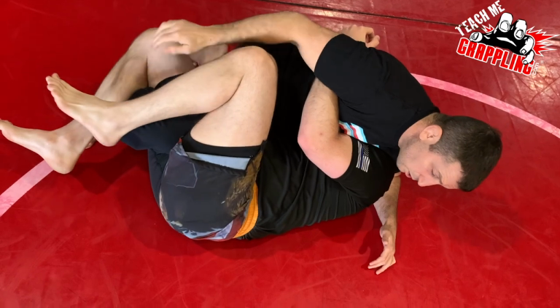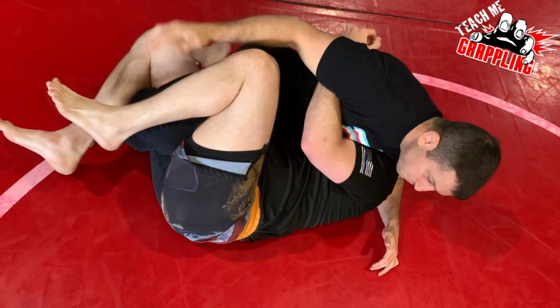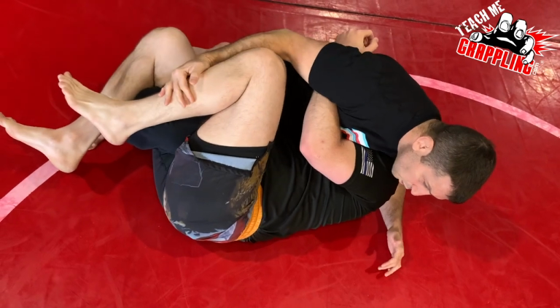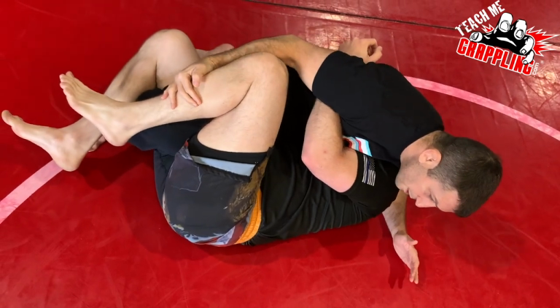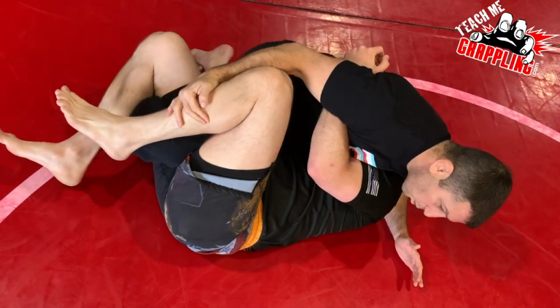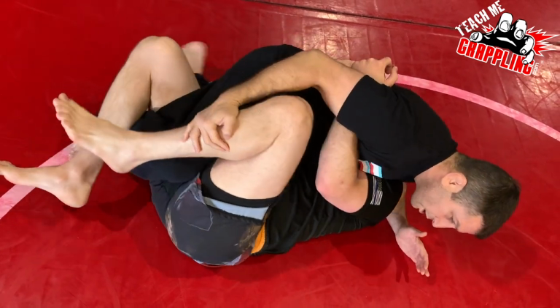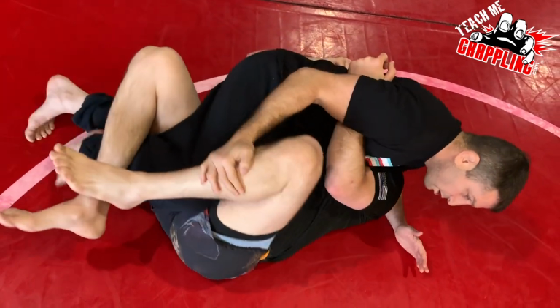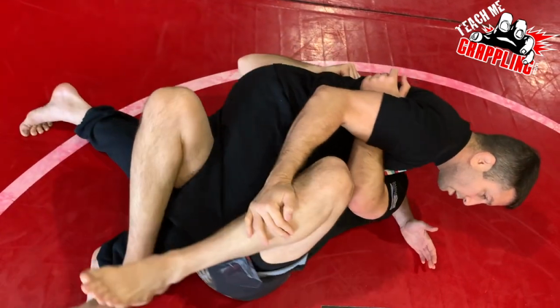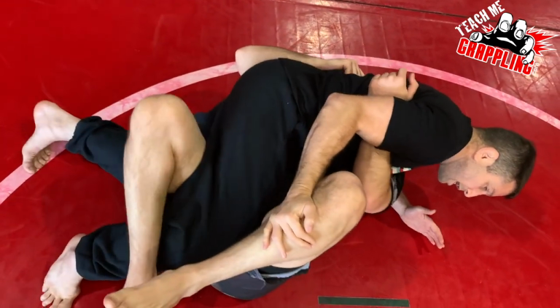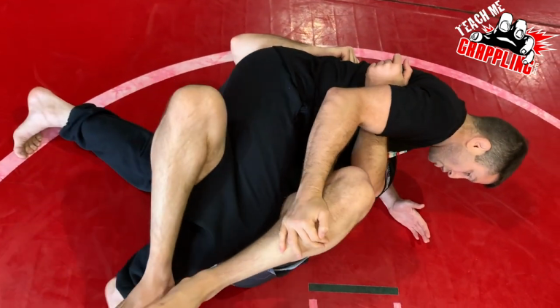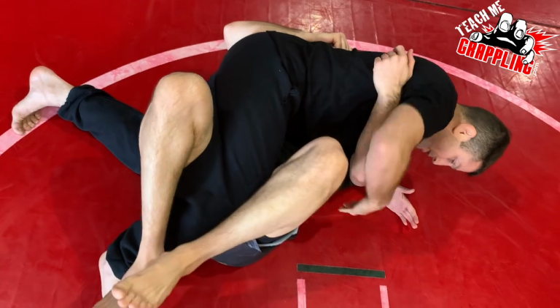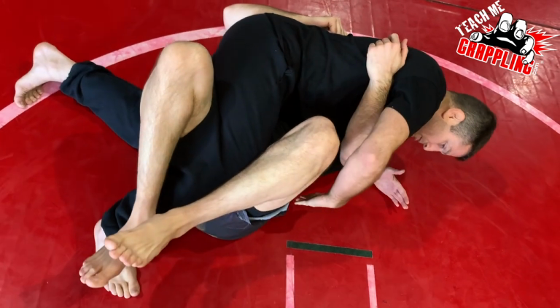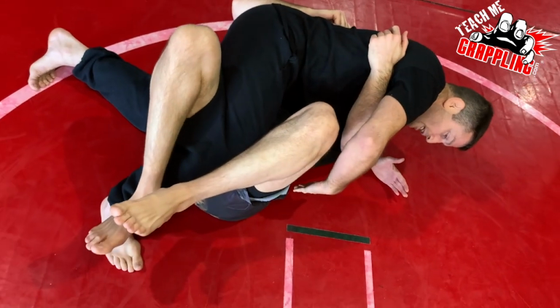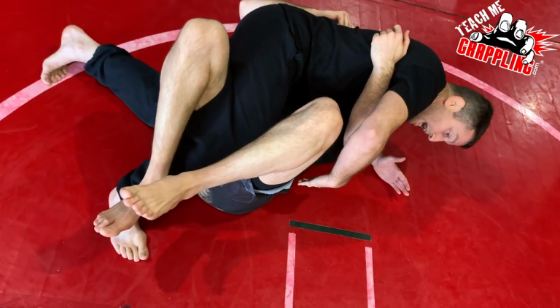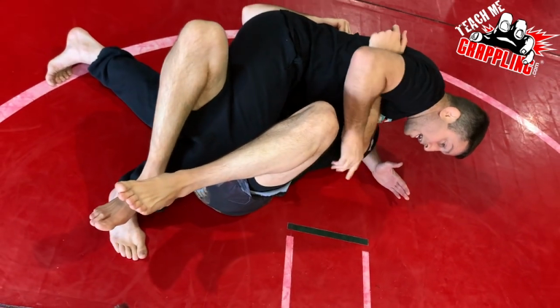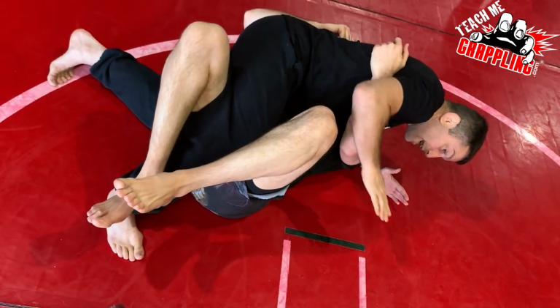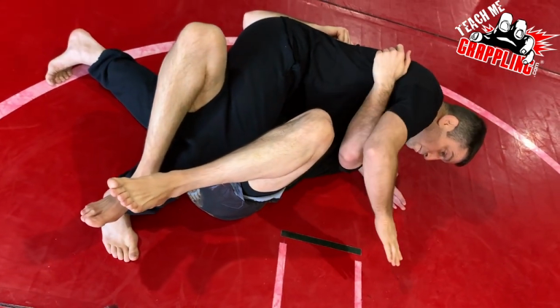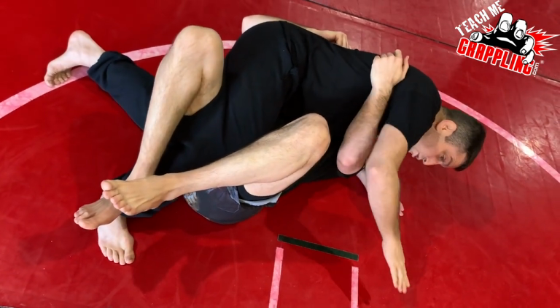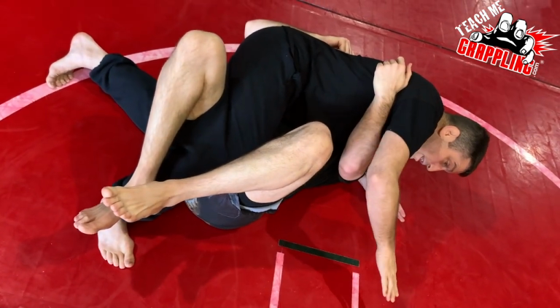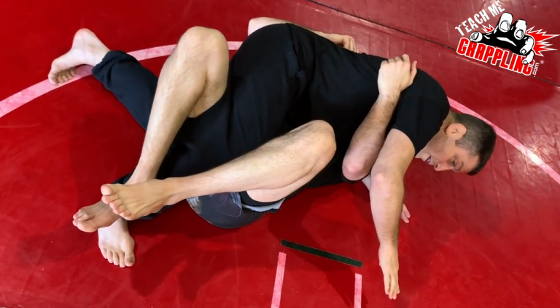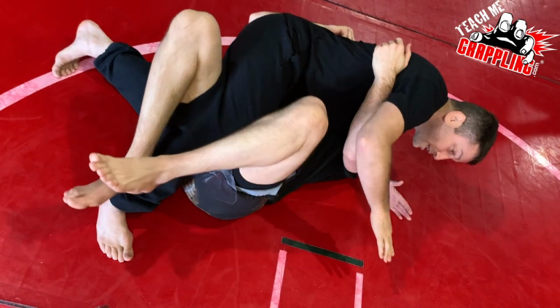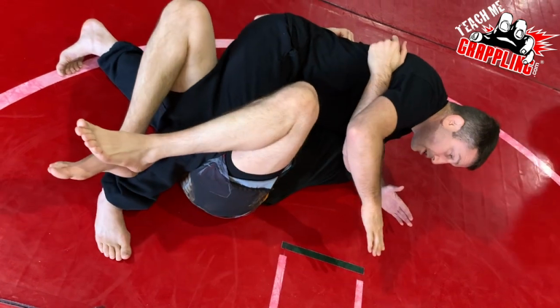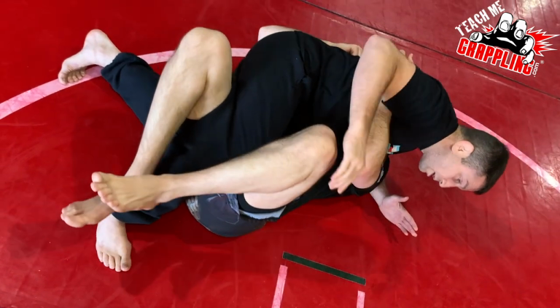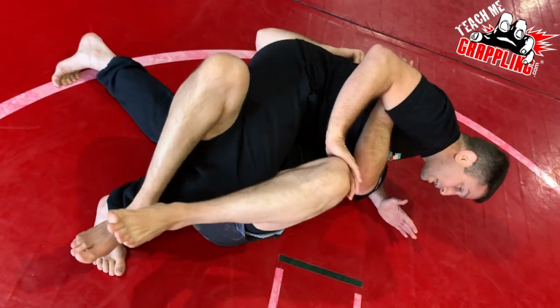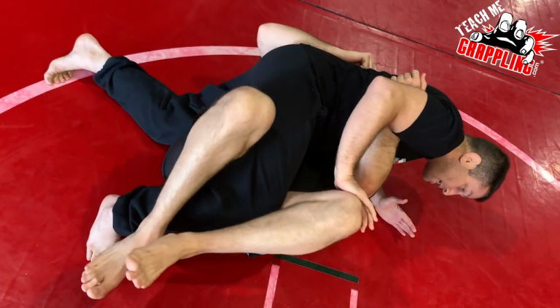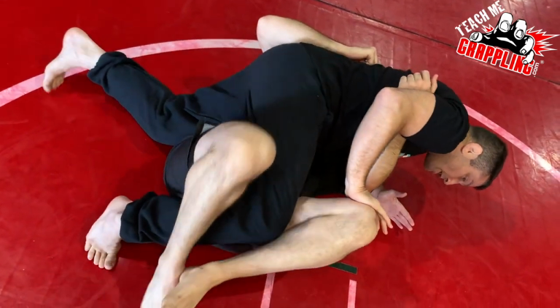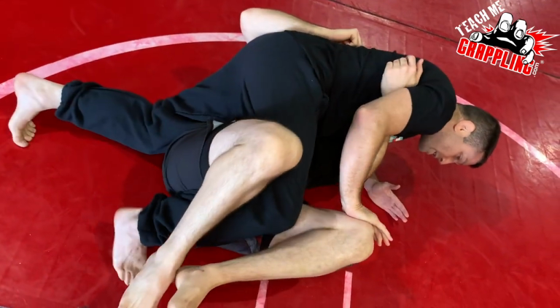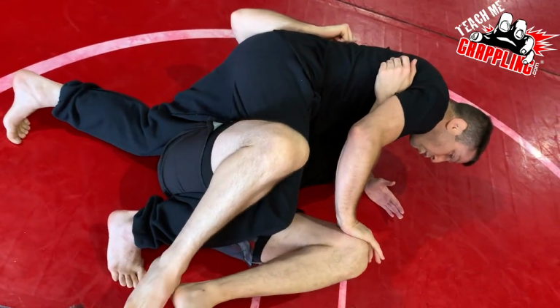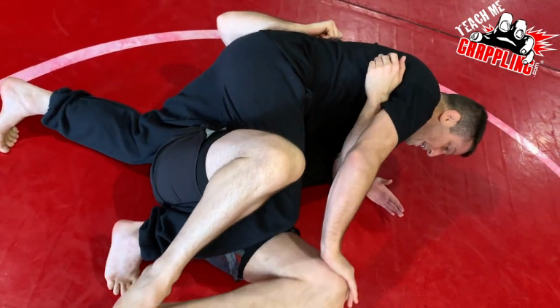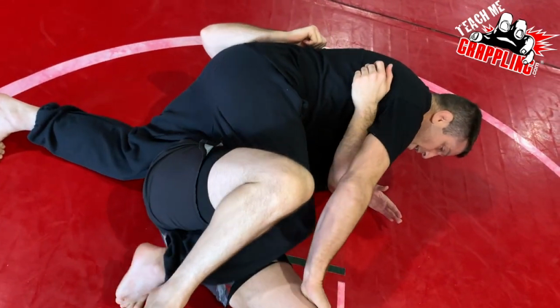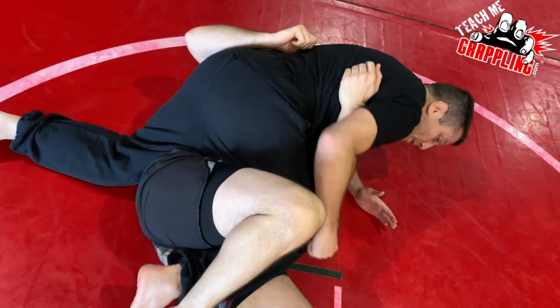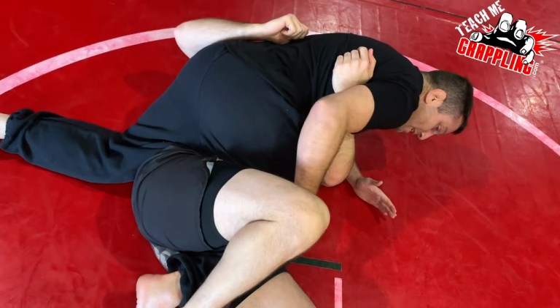Once we're here, we're going to walk and position his hips more or less flat, and try to get him to go this way. This is what I call 'kill the hips.' I want to bring his knee here so I can start opening it and bringing my knee through.